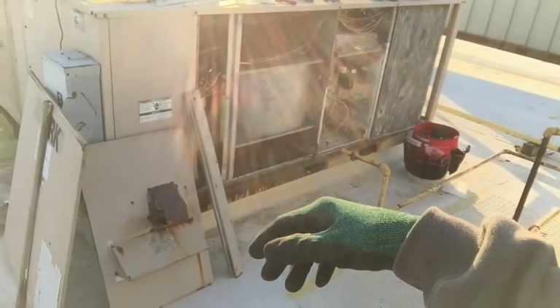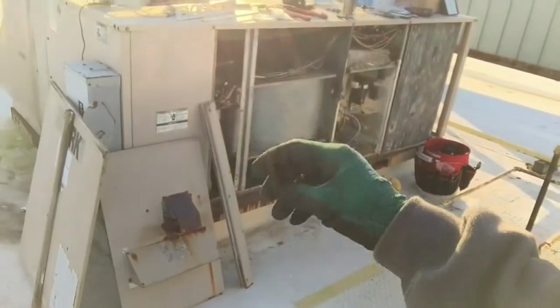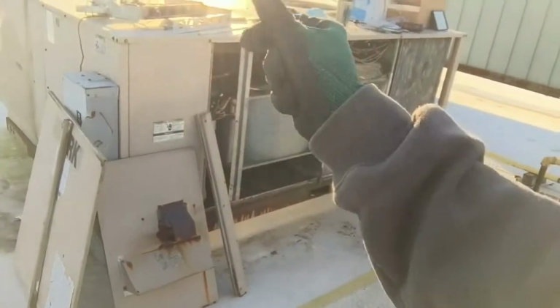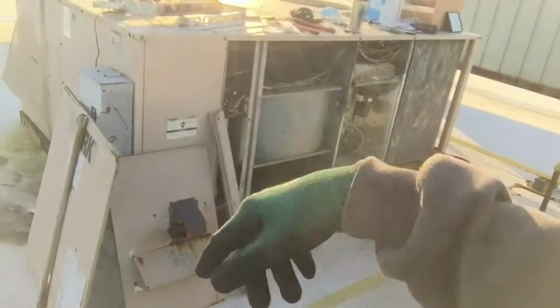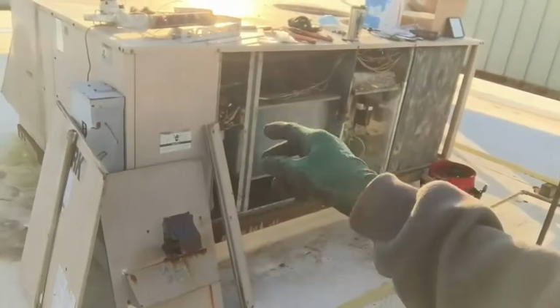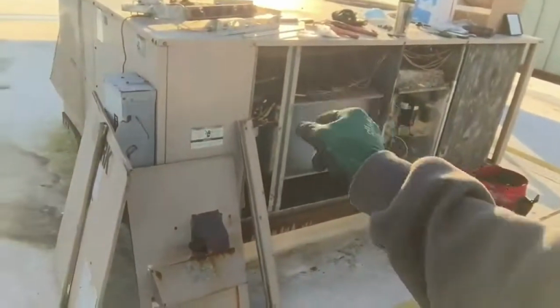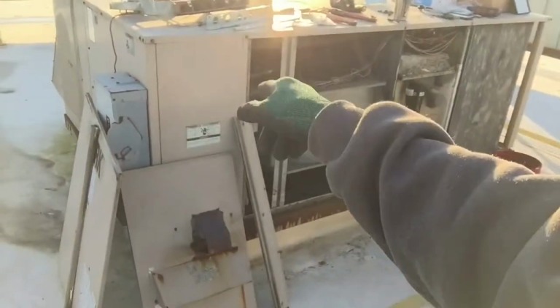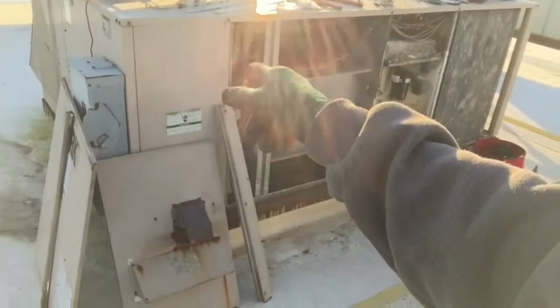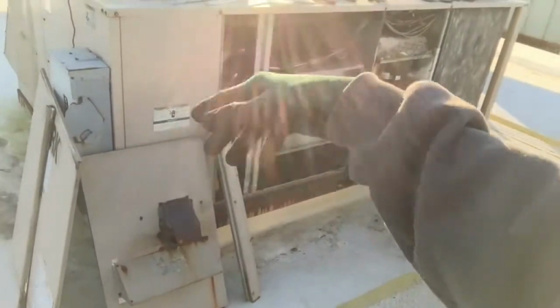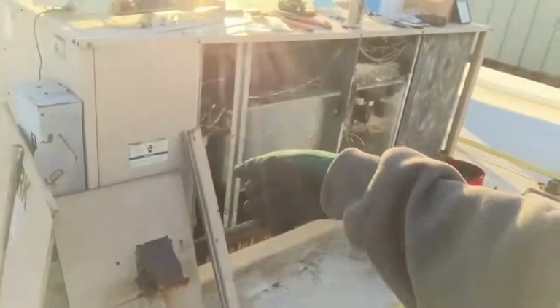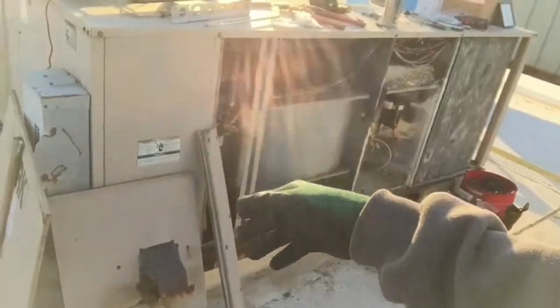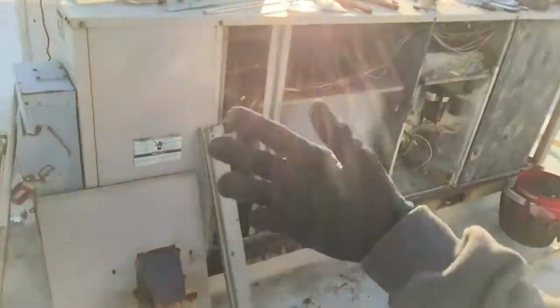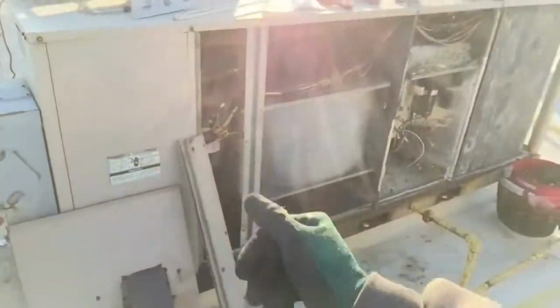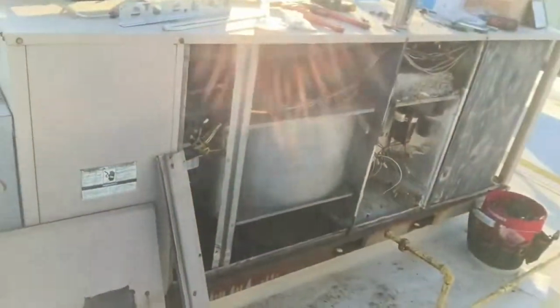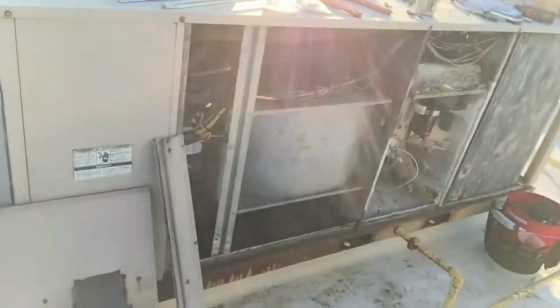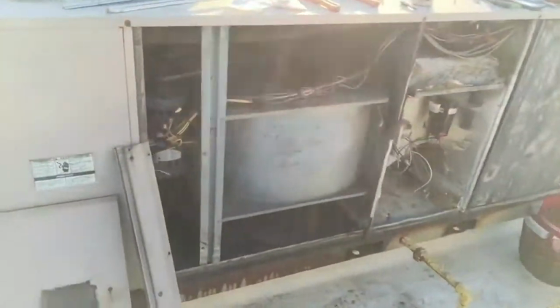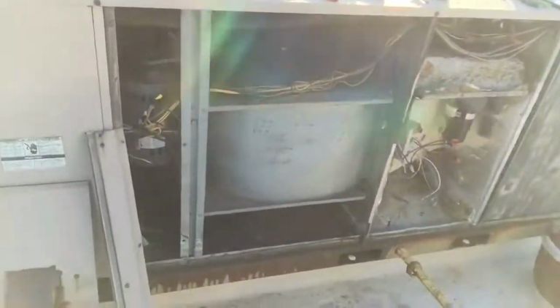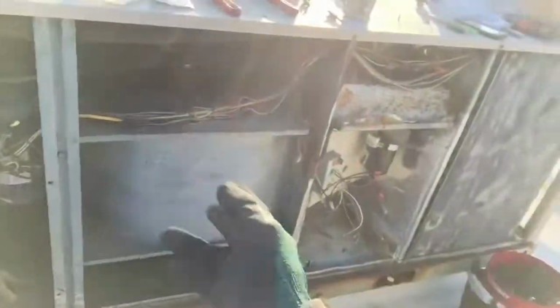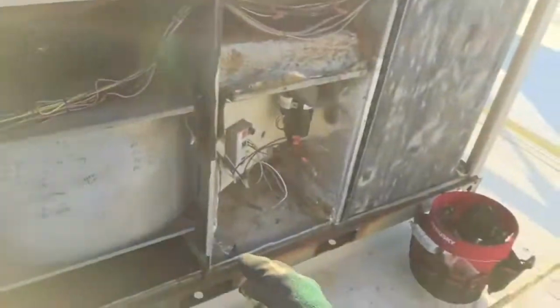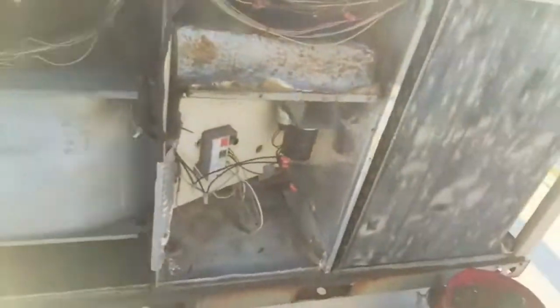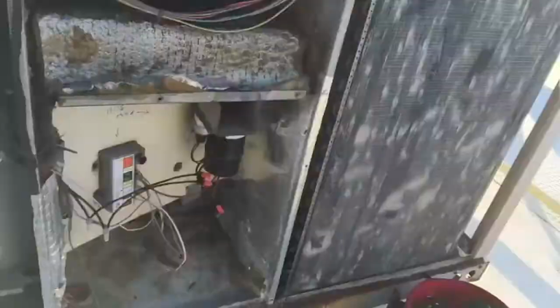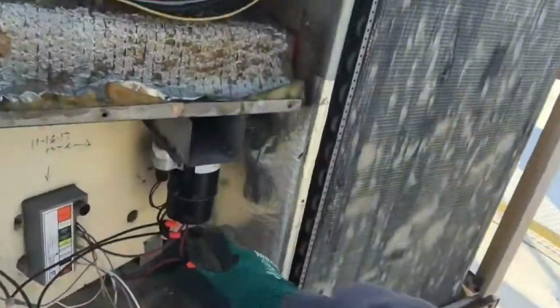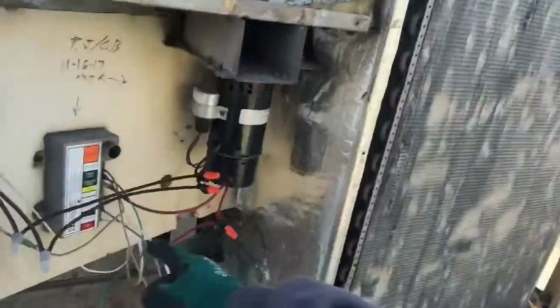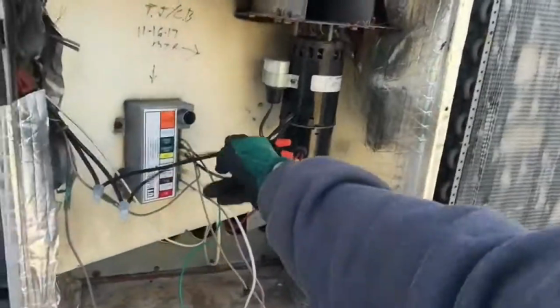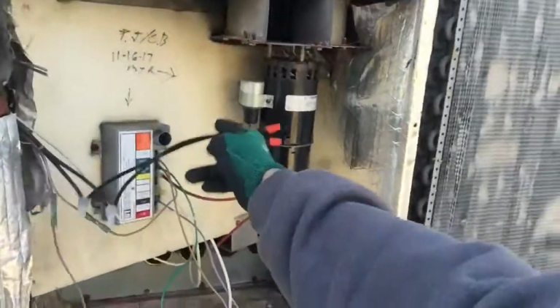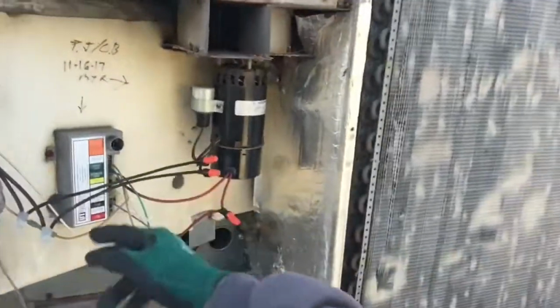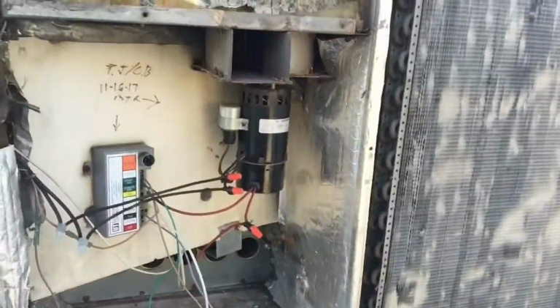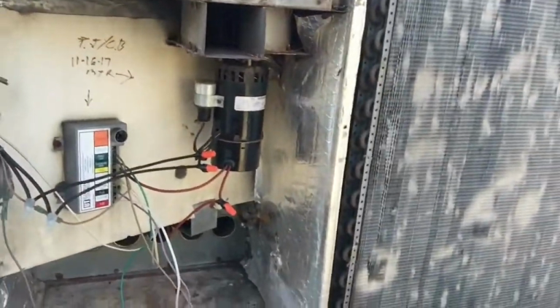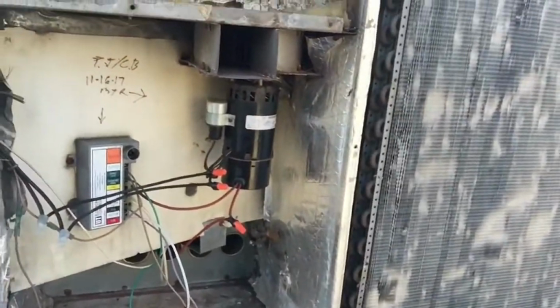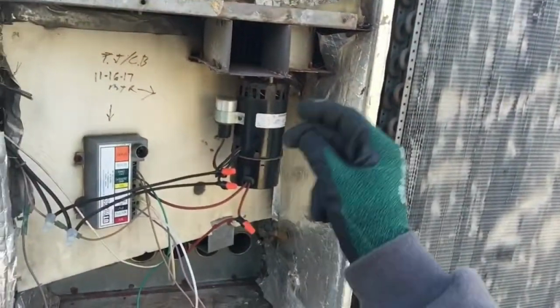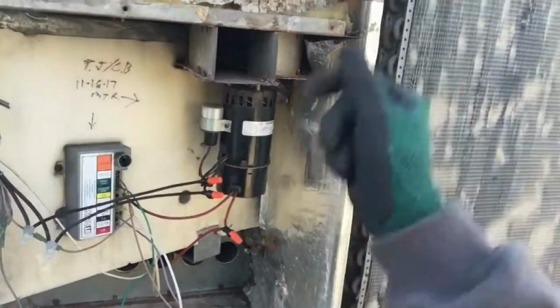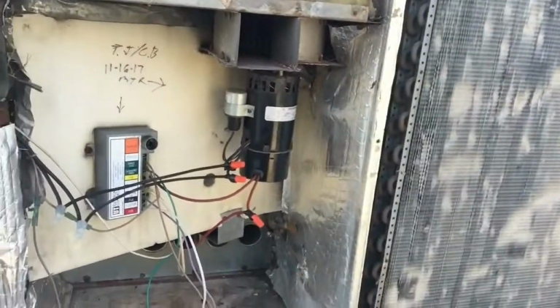When the thermostat calls for heat, it engages the circuit board to fire up. We get power going down to our draft inducer motor, which kicks that on.